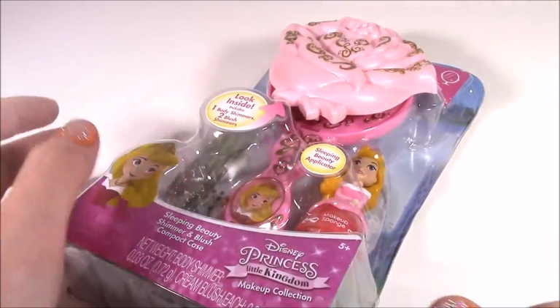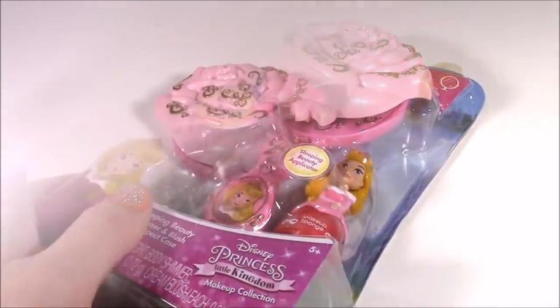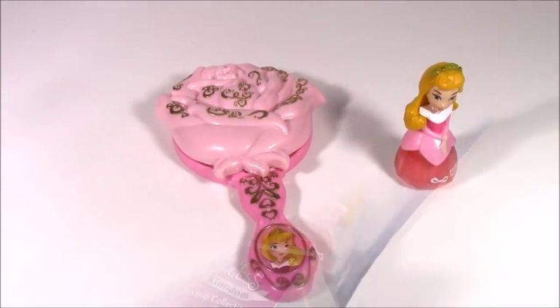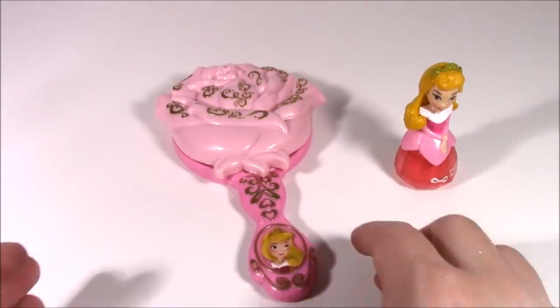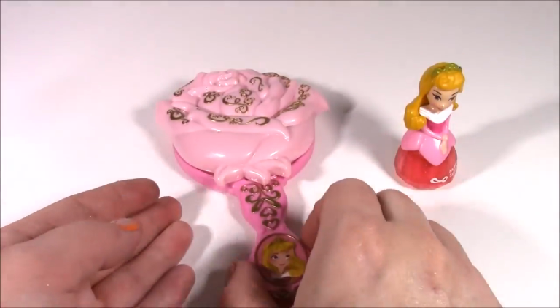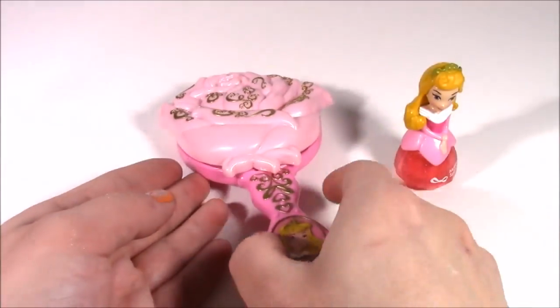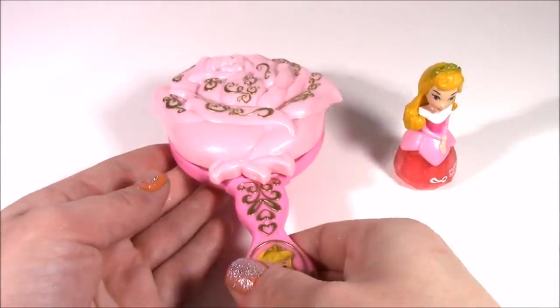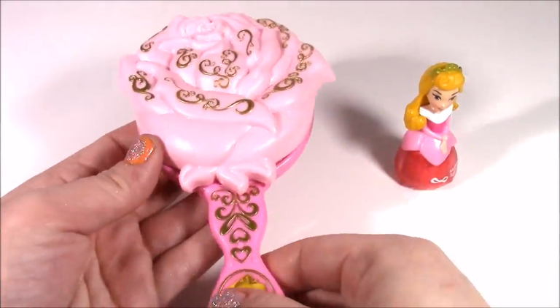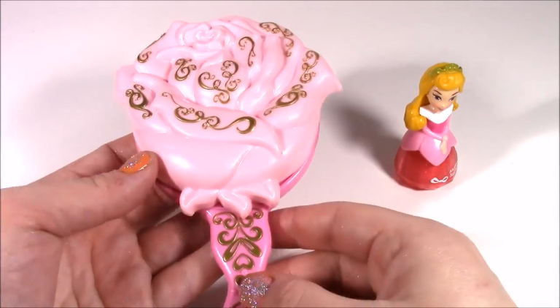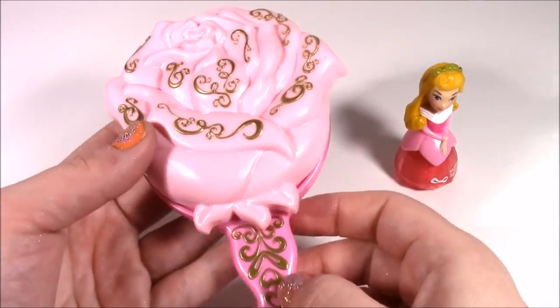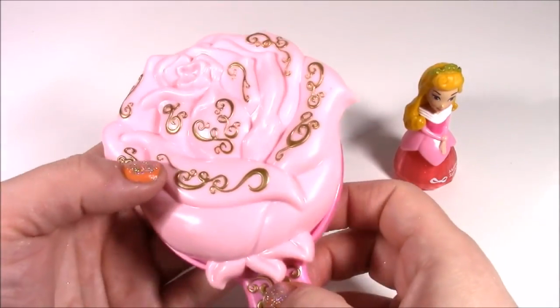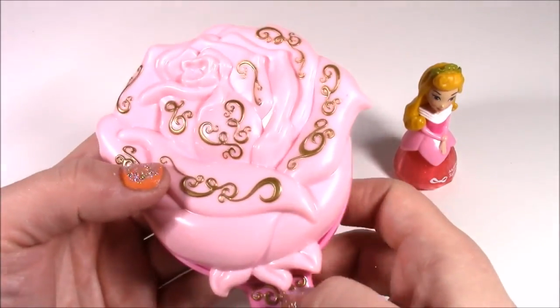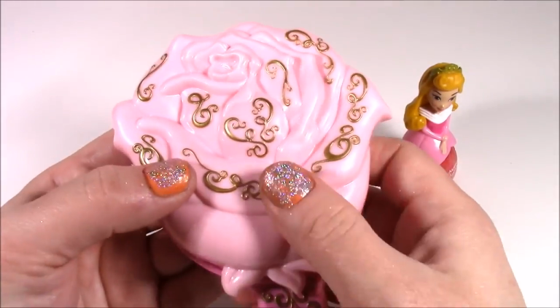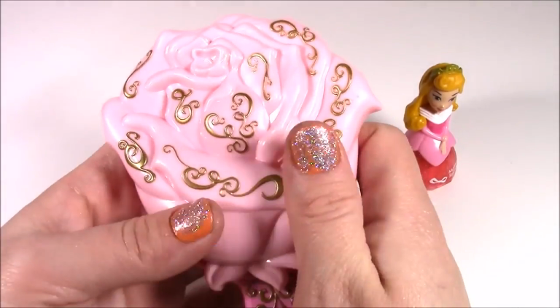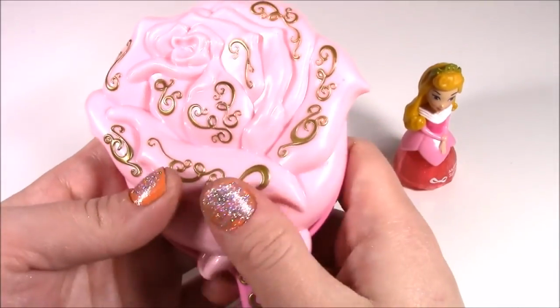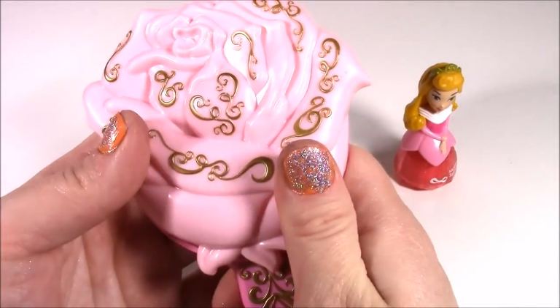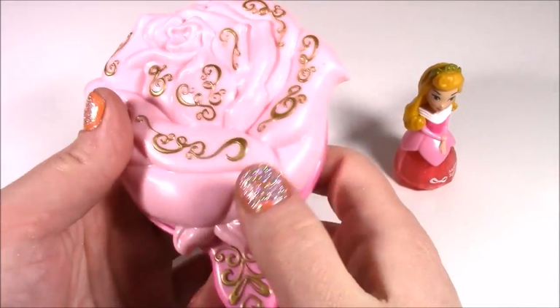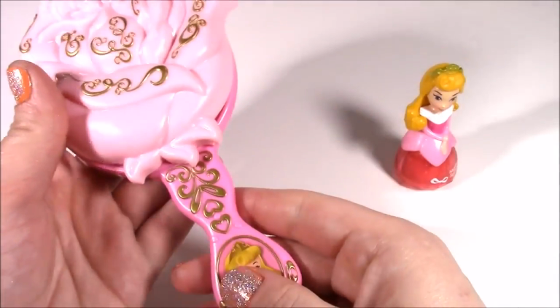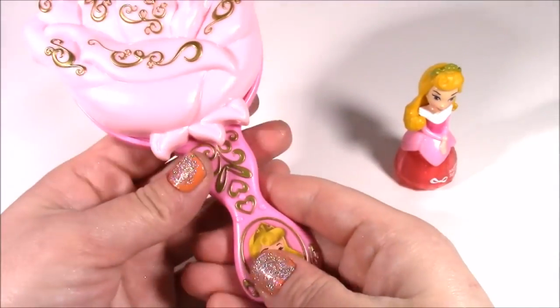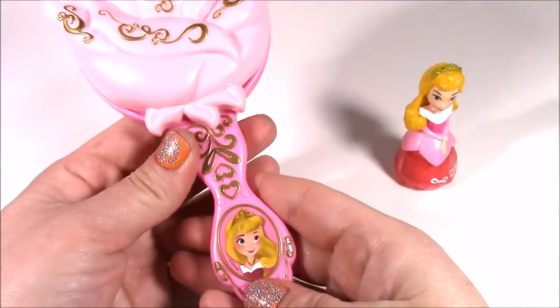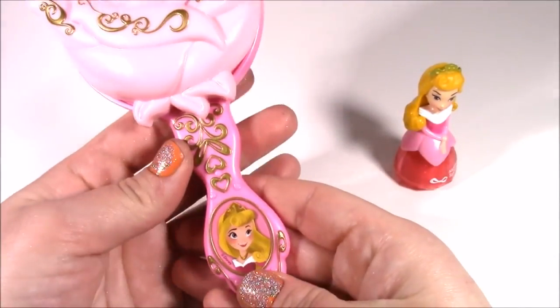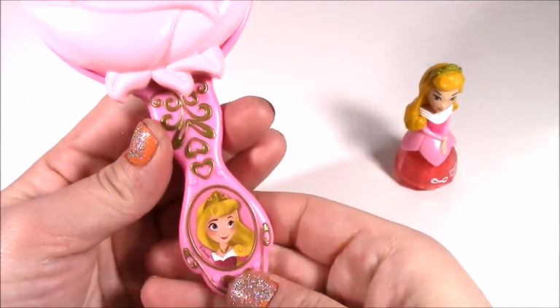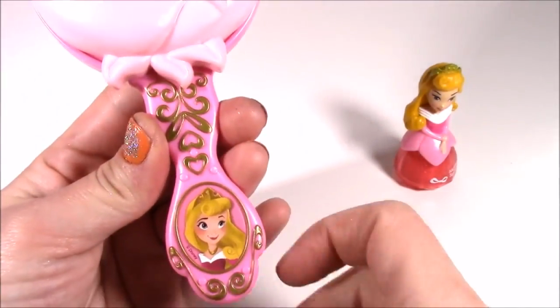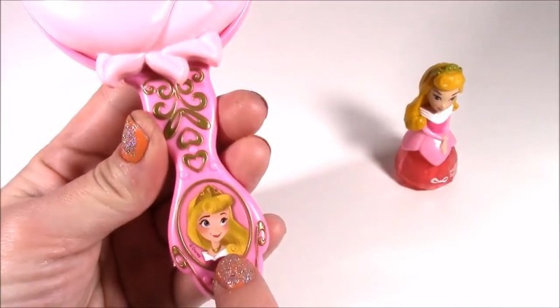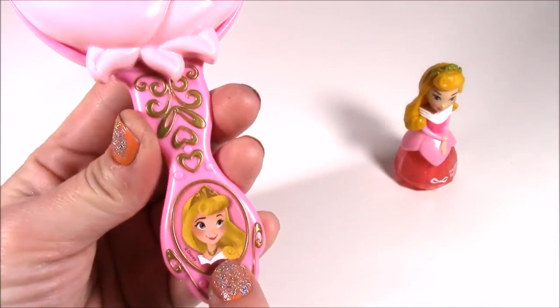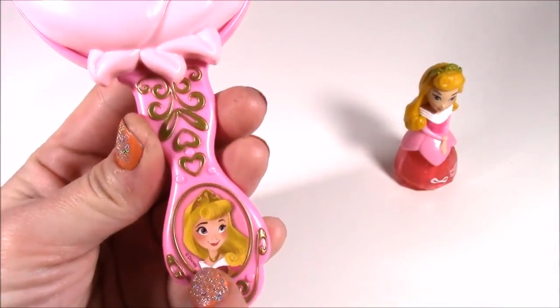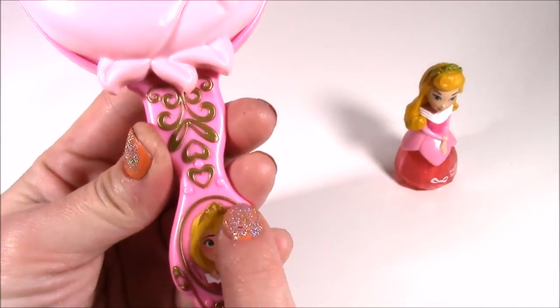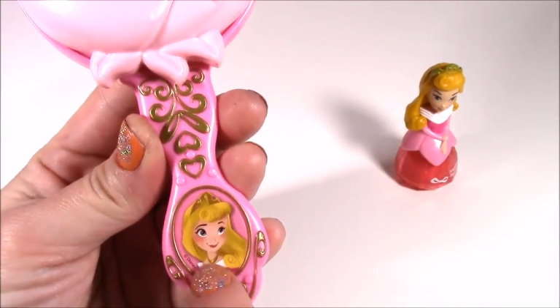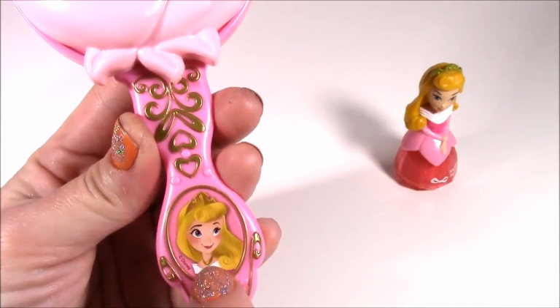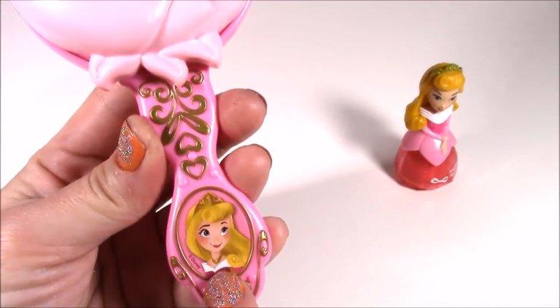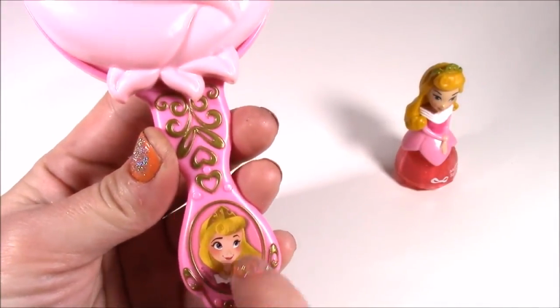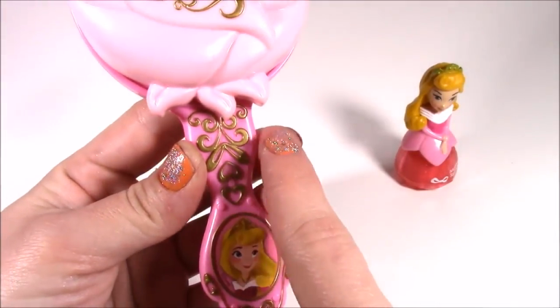Let's open it — I am so excited to look at this. Look at this beautiful mirror. The handle is so pretty. That's such a beautiful picture of Aurora. It's got all of the gold on there.